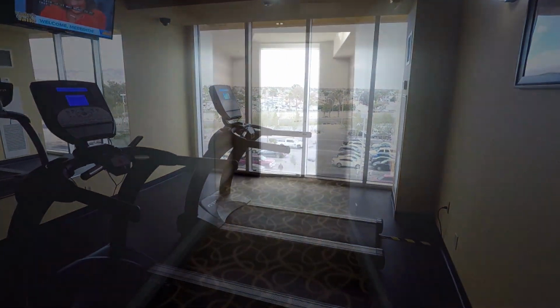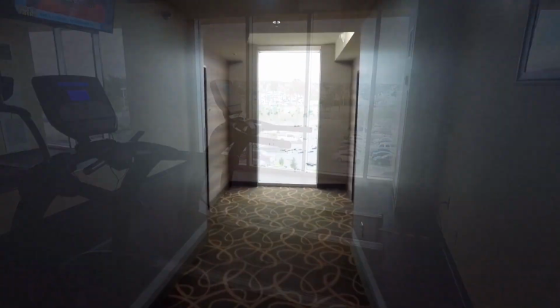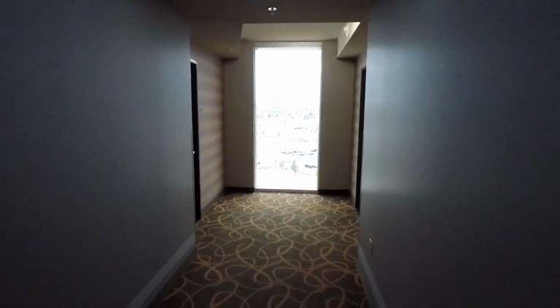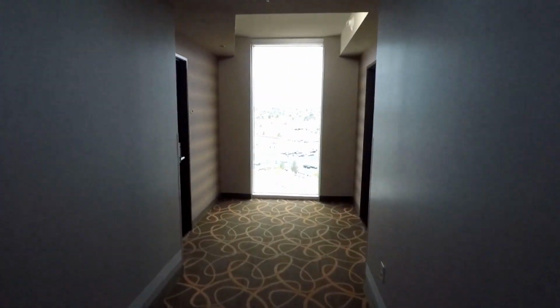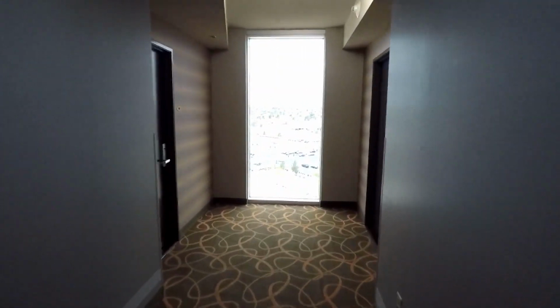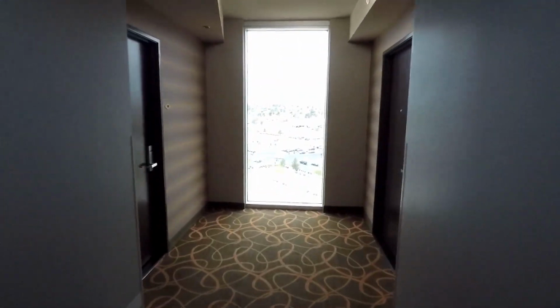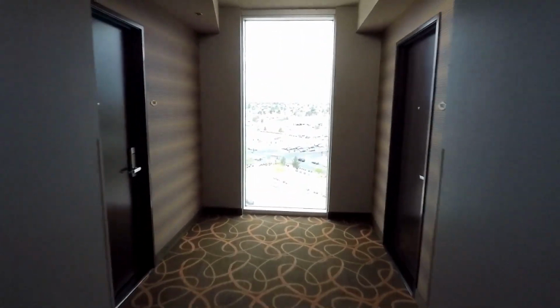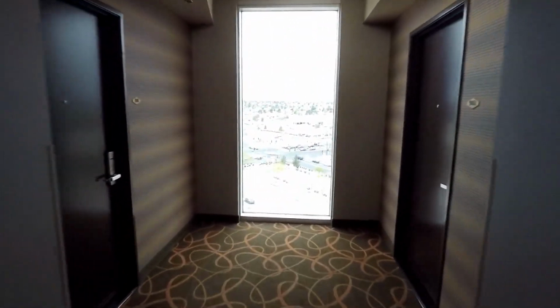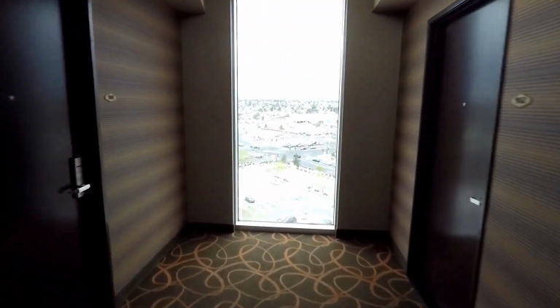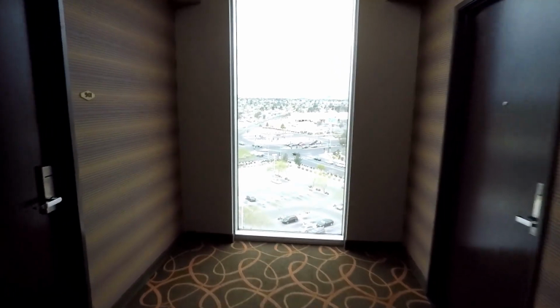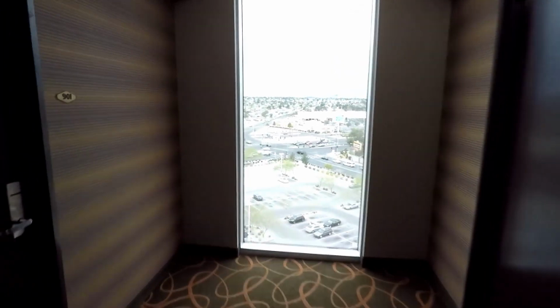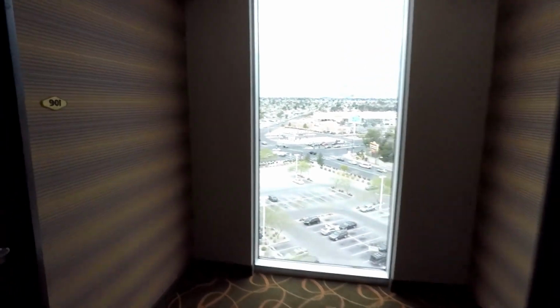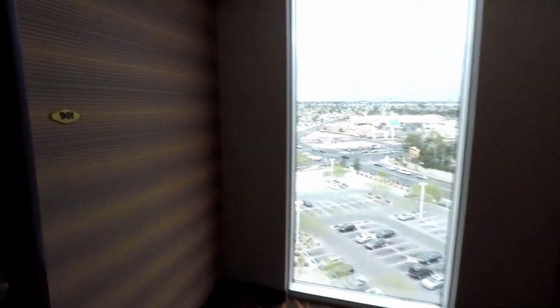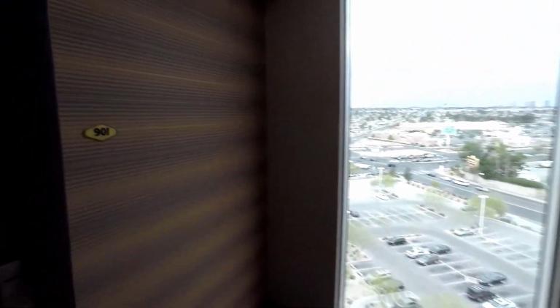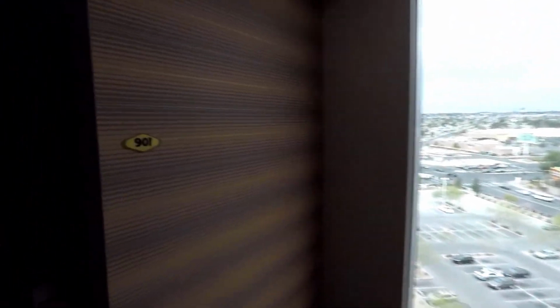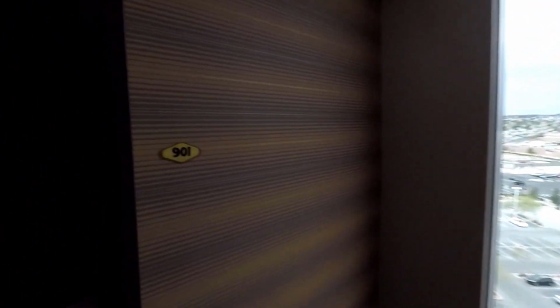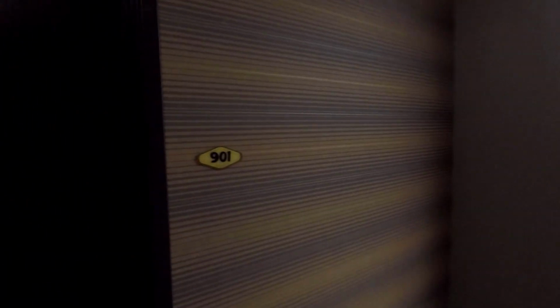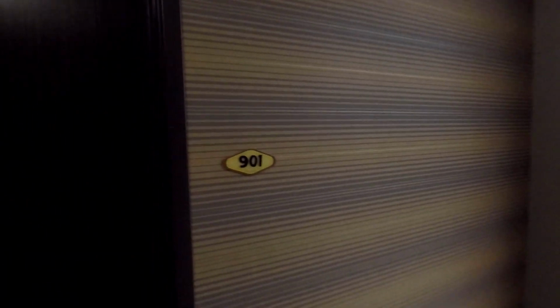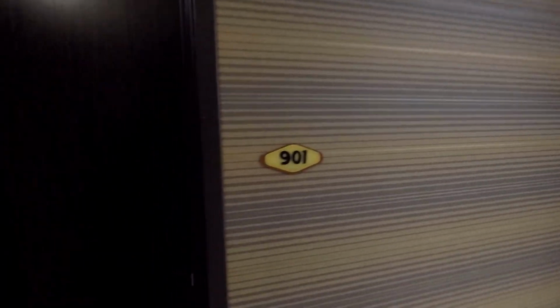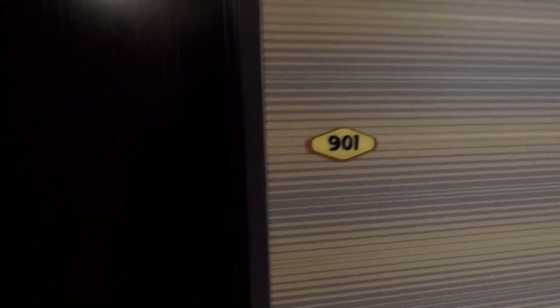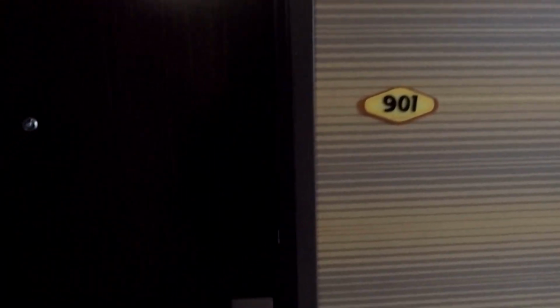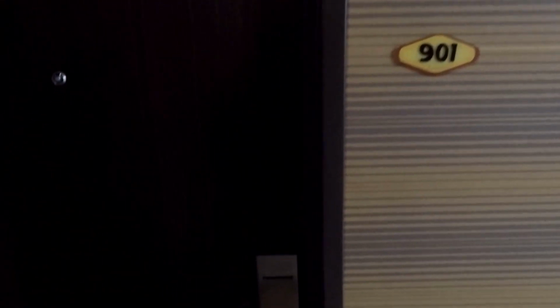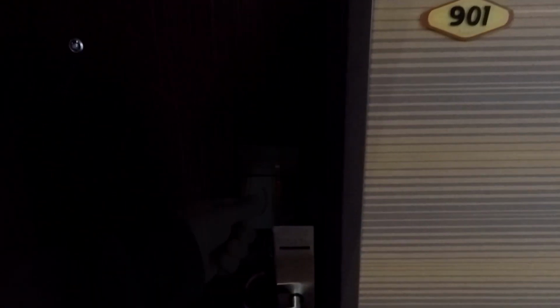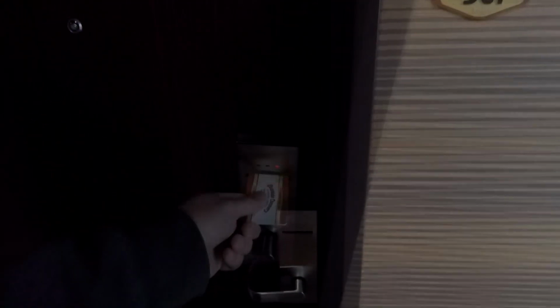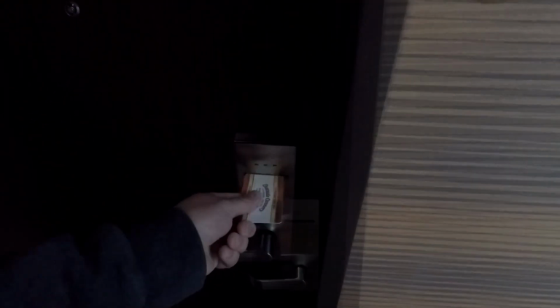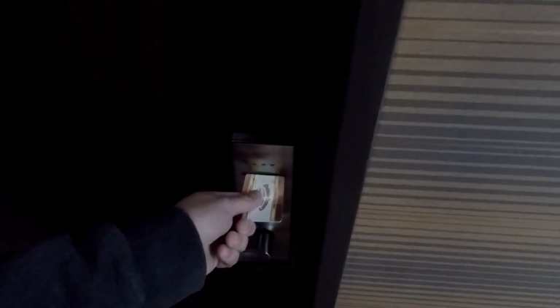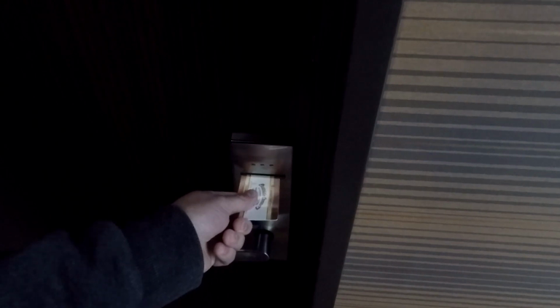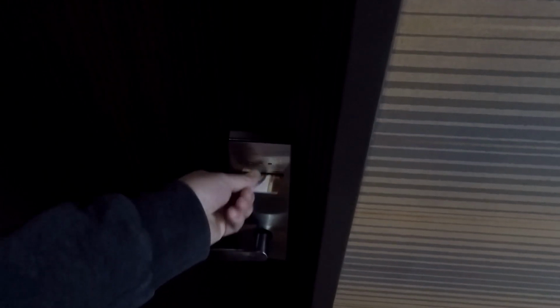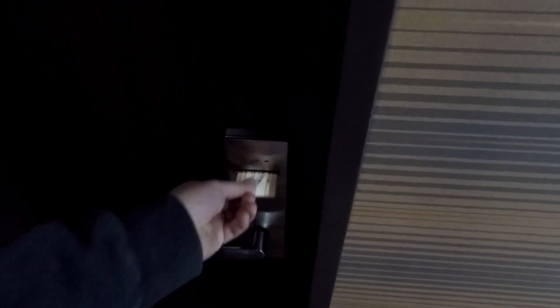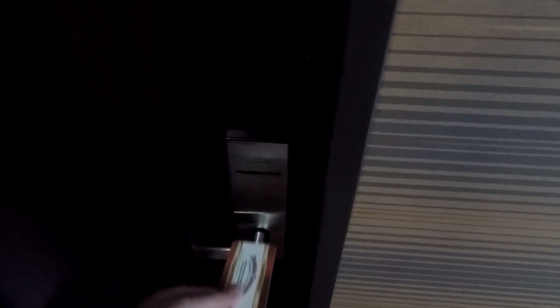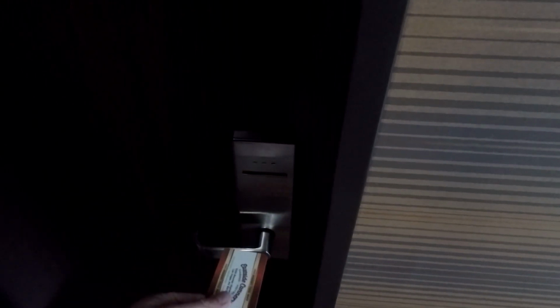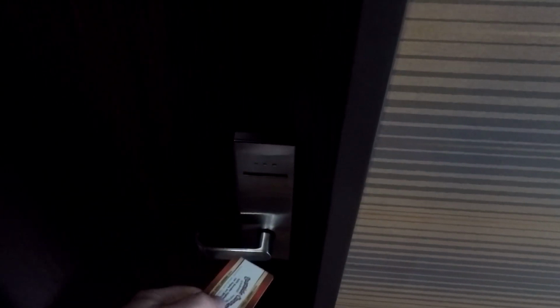Let's head on up to the ninth floor and find our room. It is room 901 — a corner room. Thank you so much again Eastside Cannery for the free upgrade.